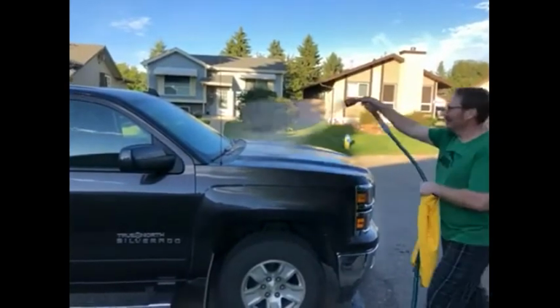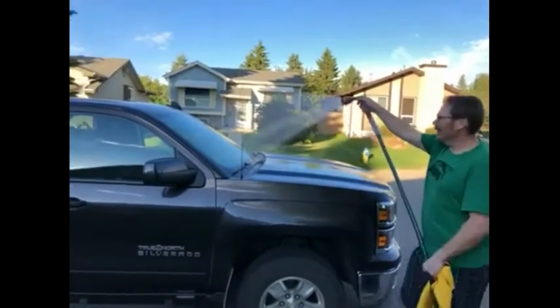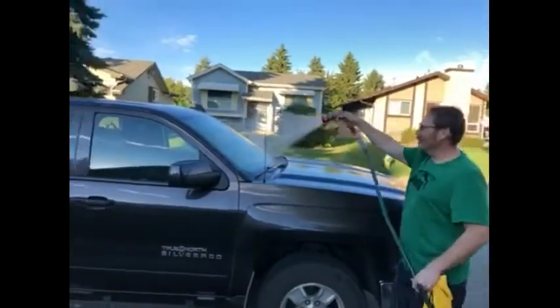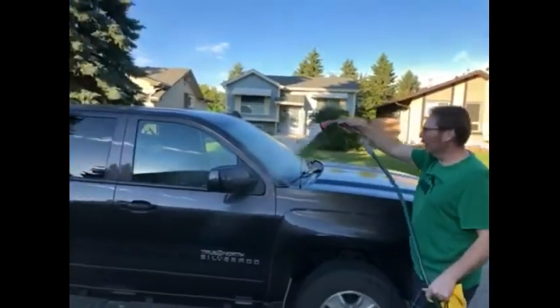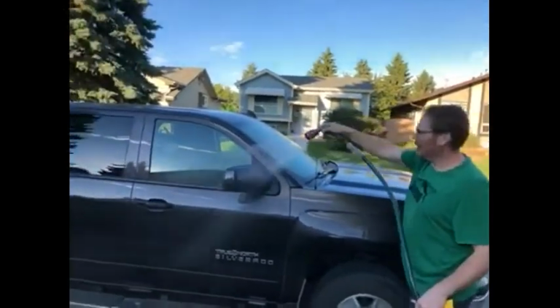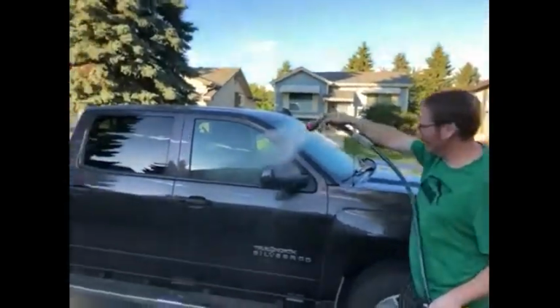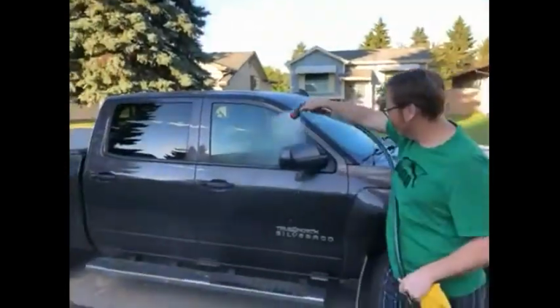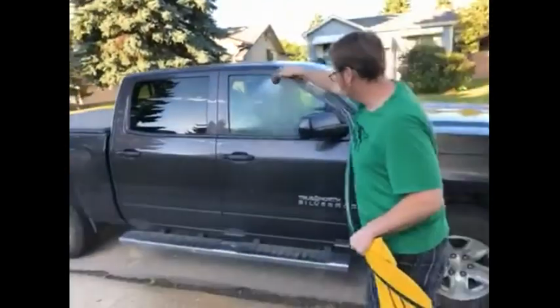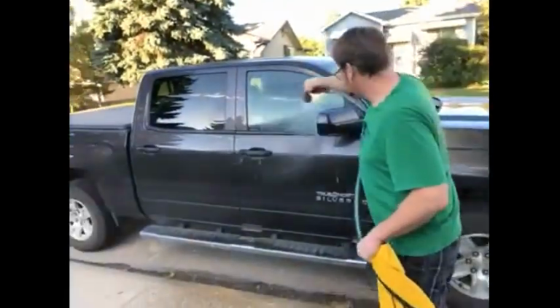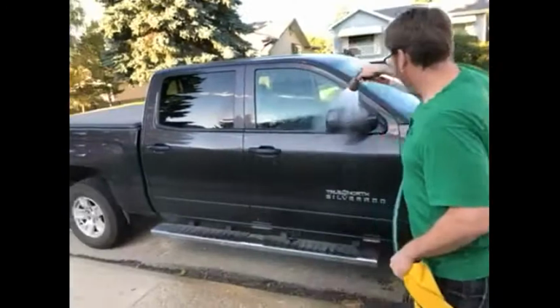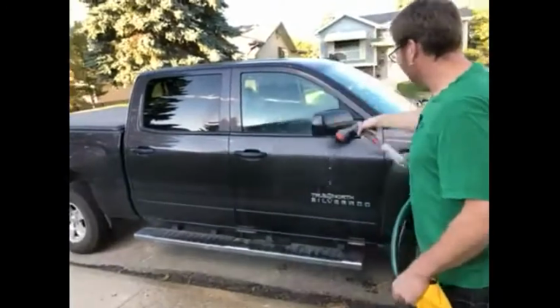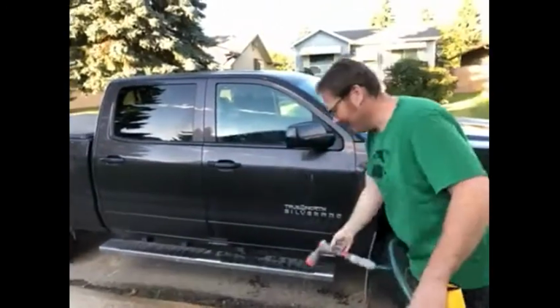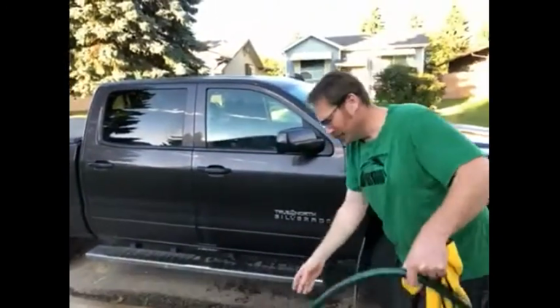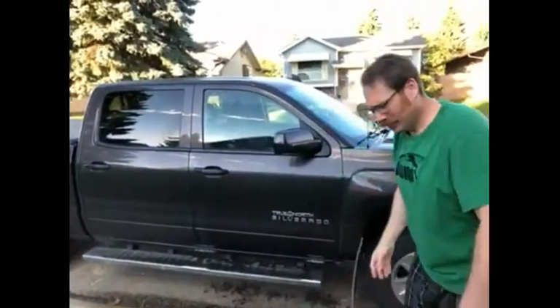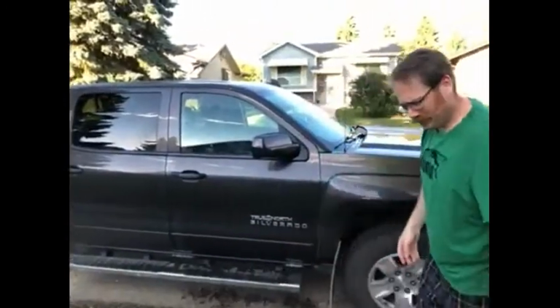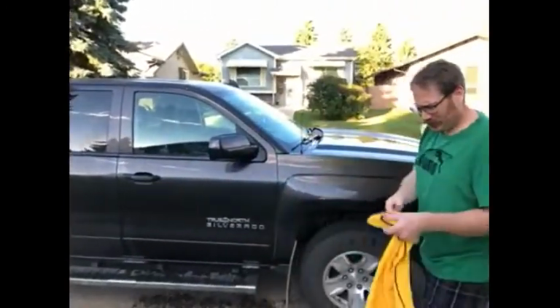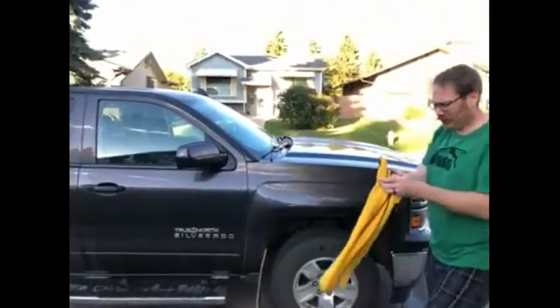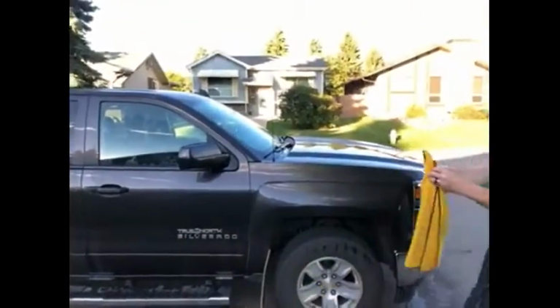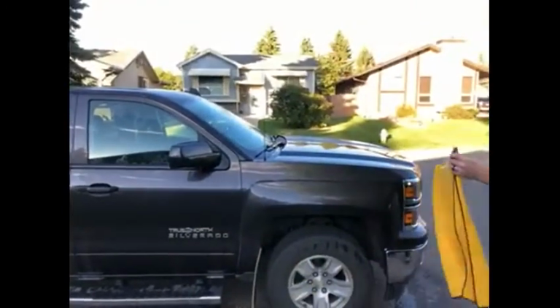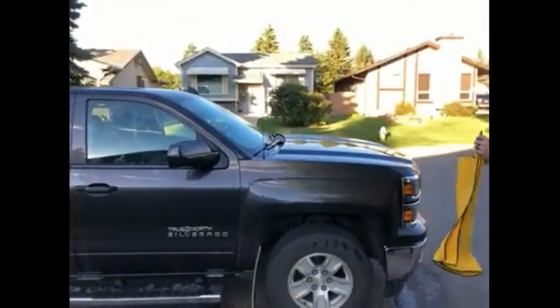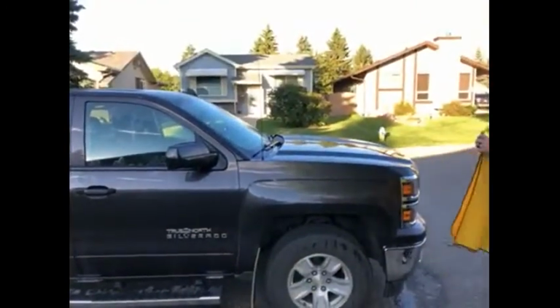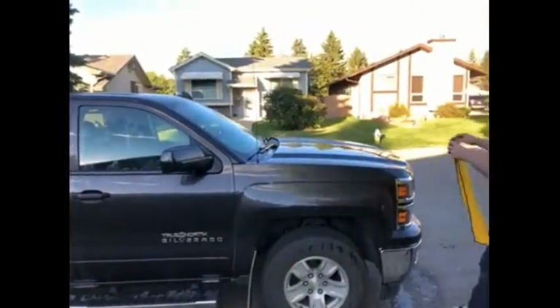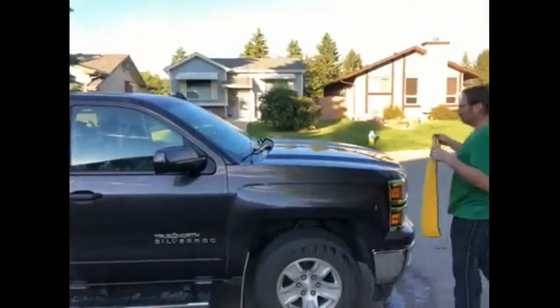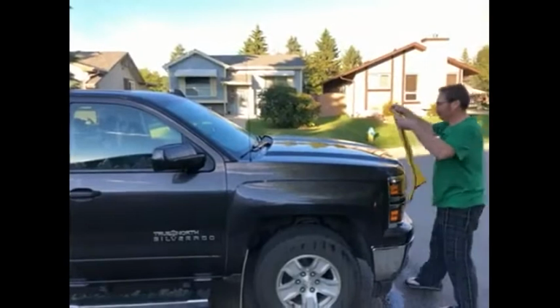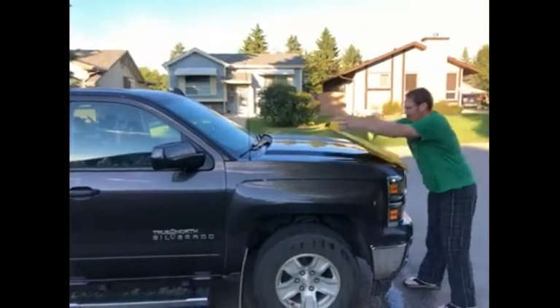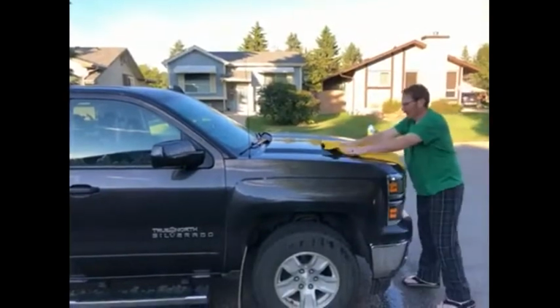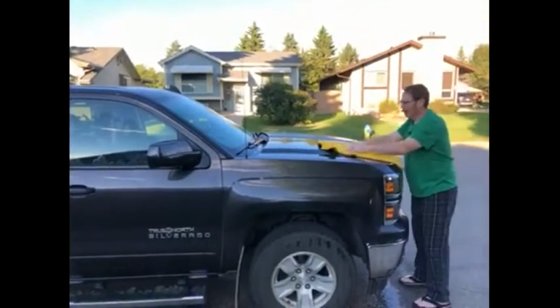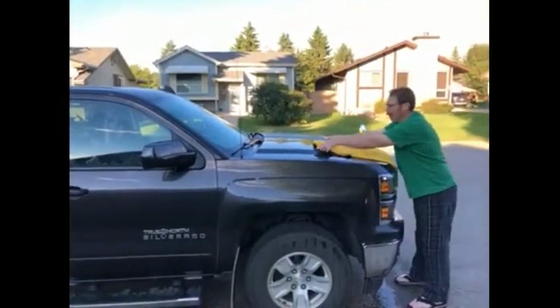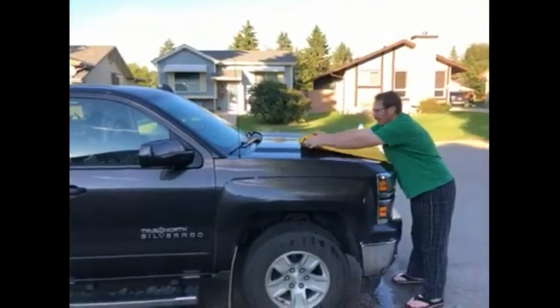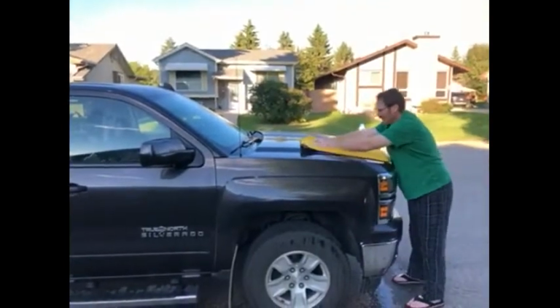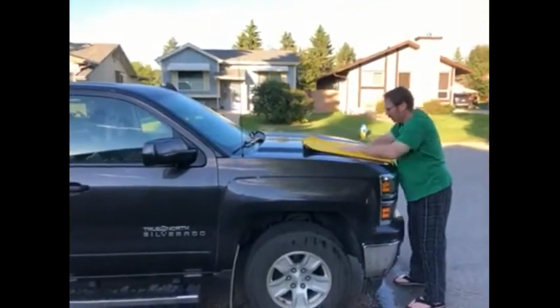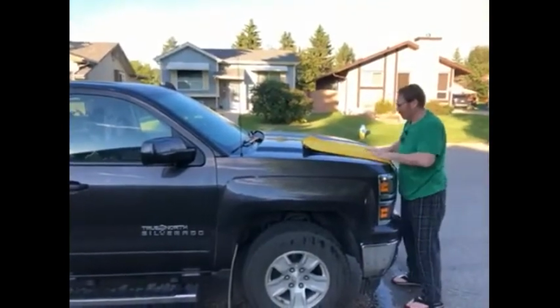Get everything nice and wet. Throw the towel on and see how she soaks up.